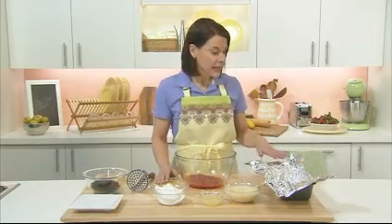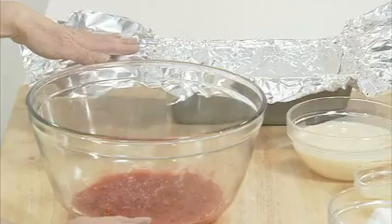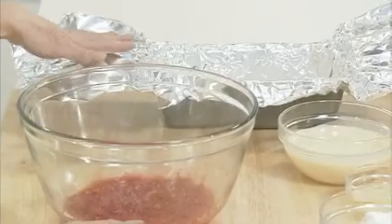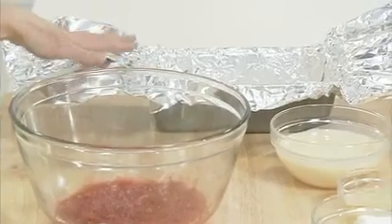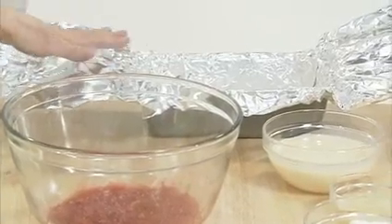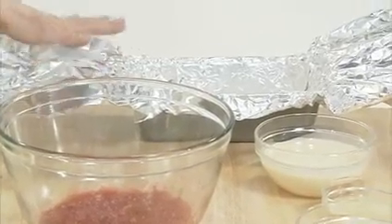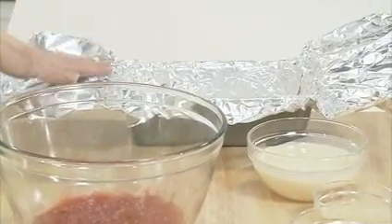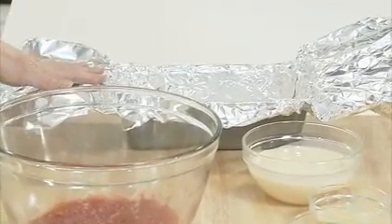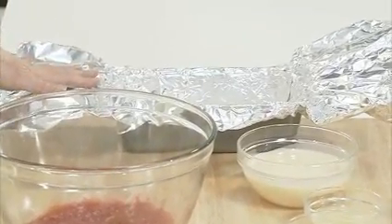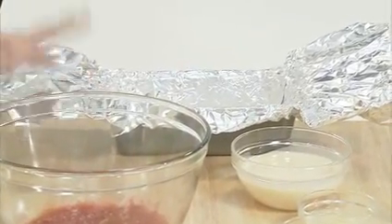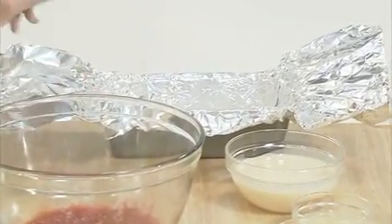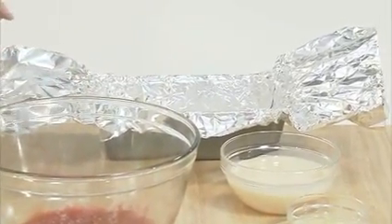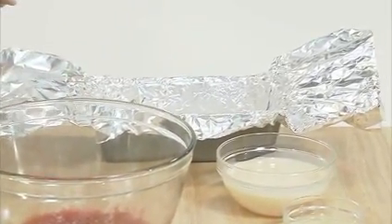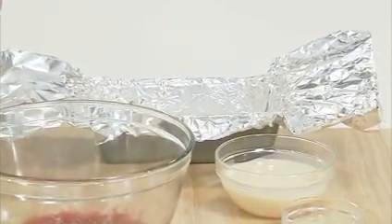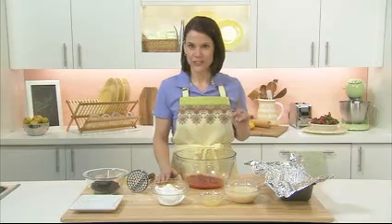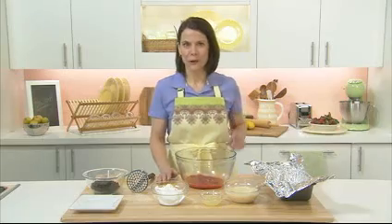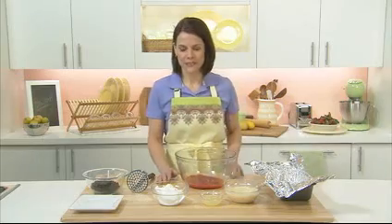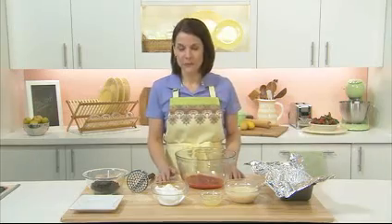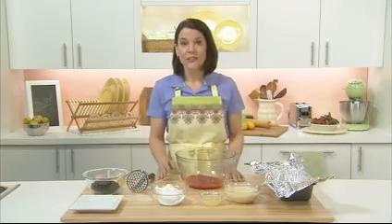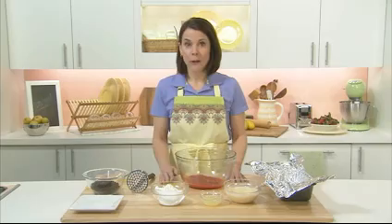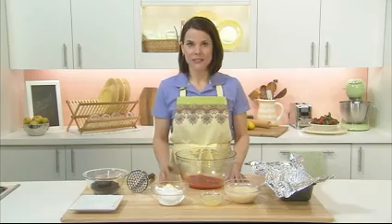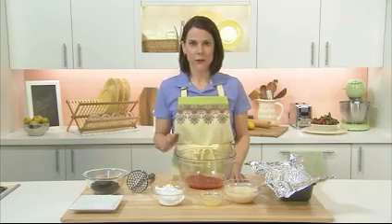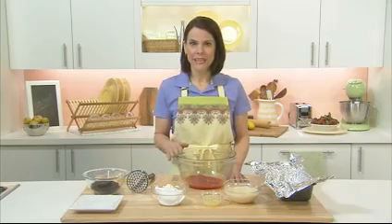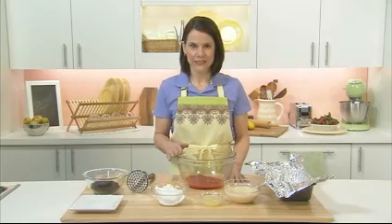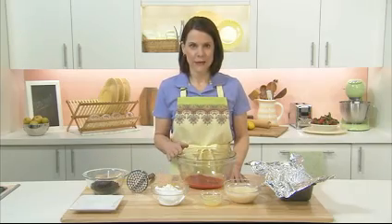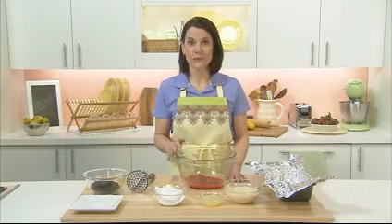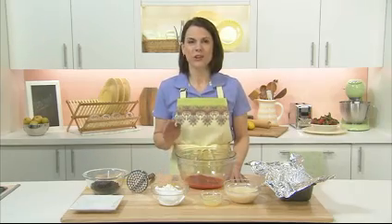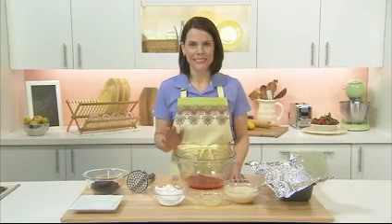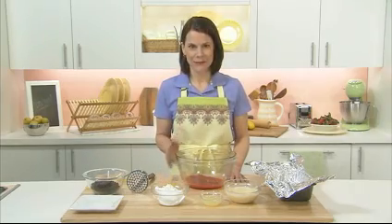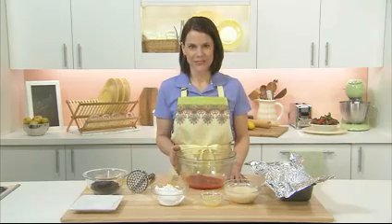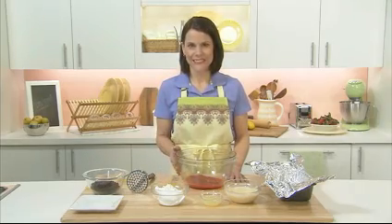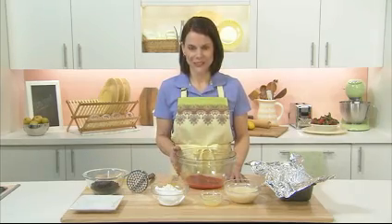As you can see, the foil is extended over the sides. You'll see why this is important in just a moment. Strawberries are at their peak during the summer, so it's a great time of year for this dessert.